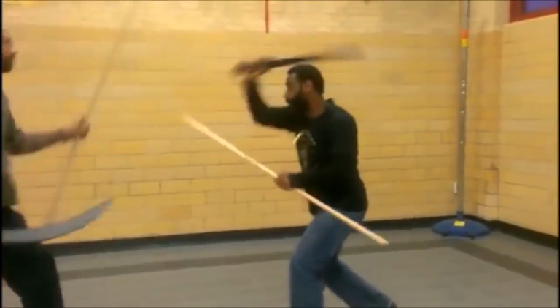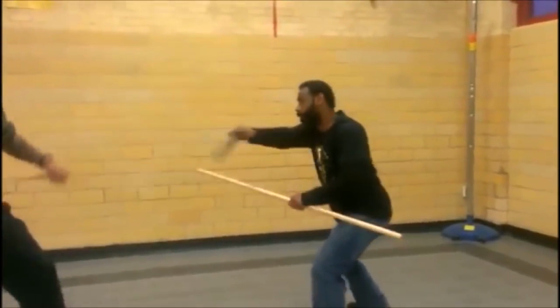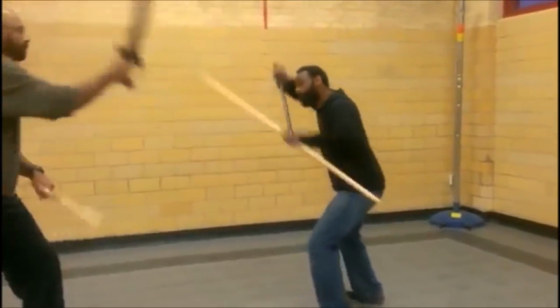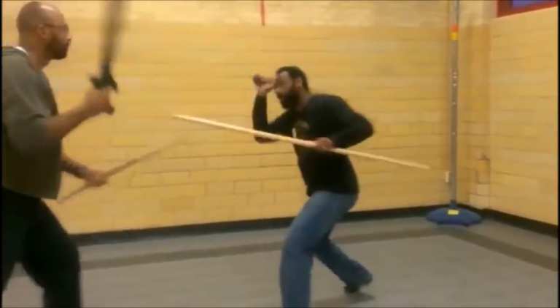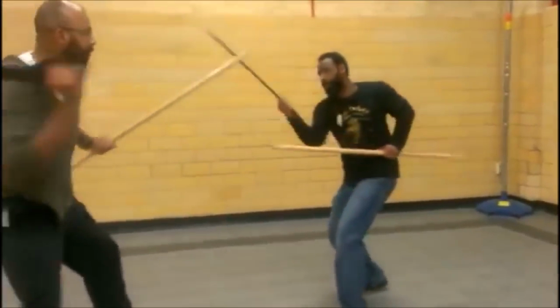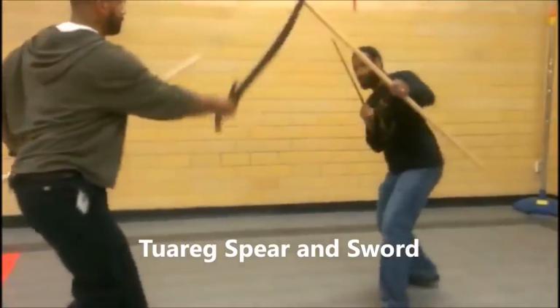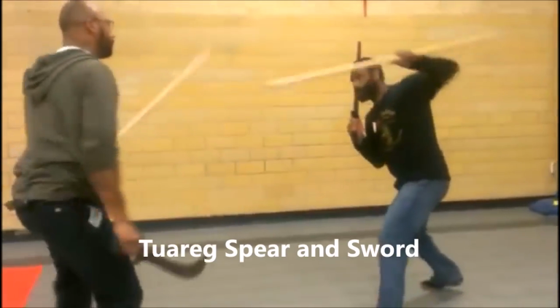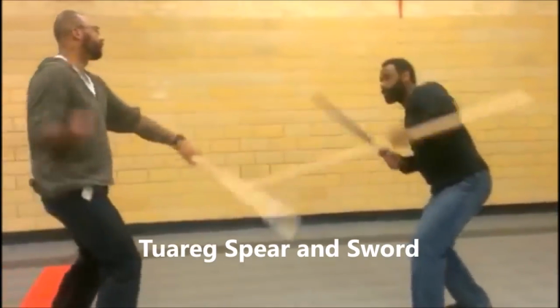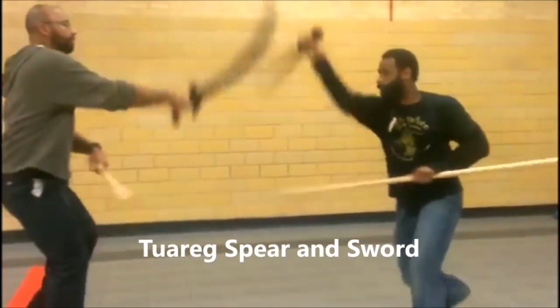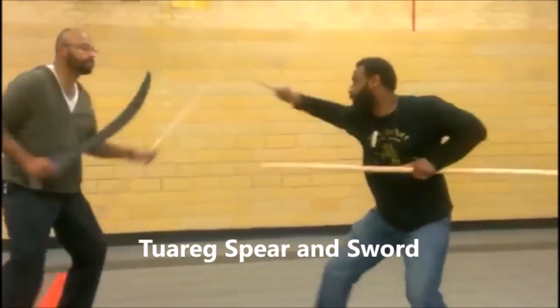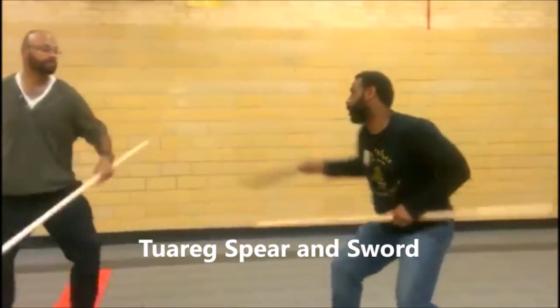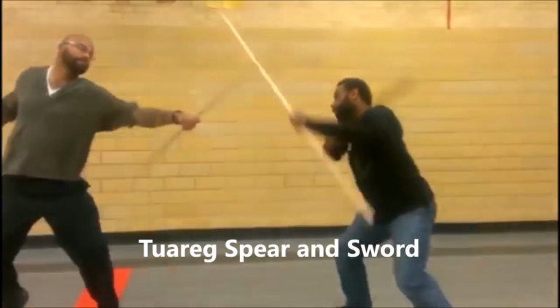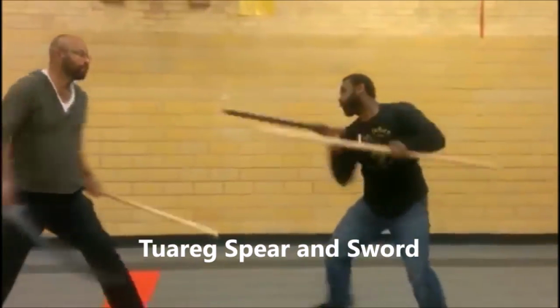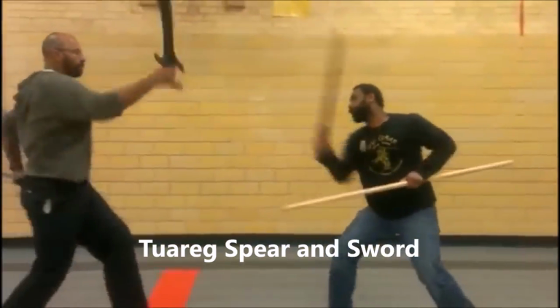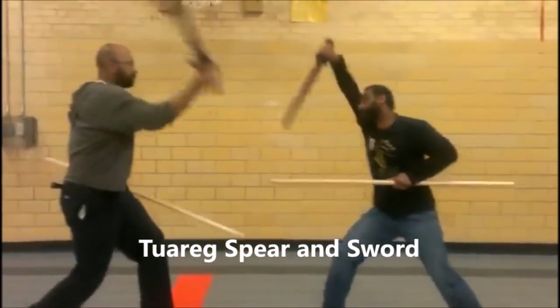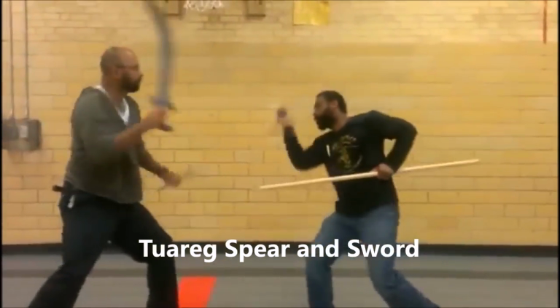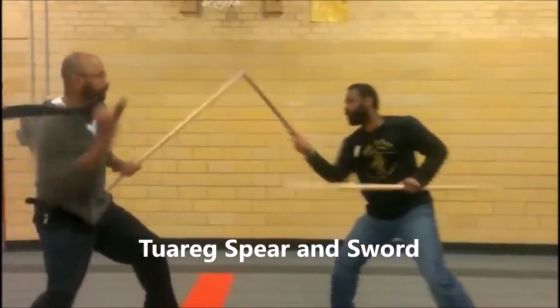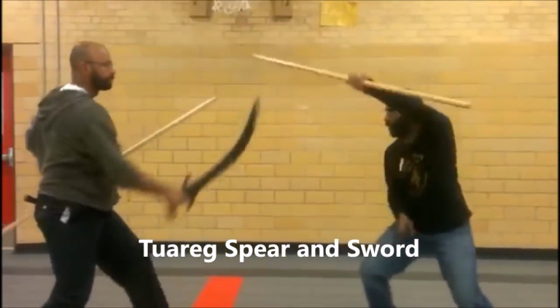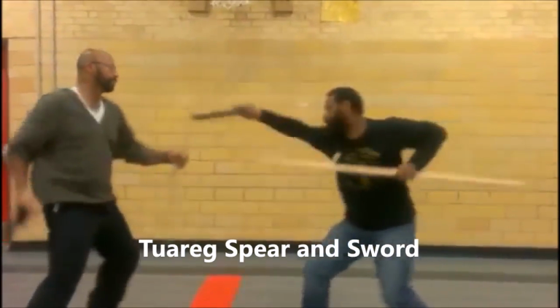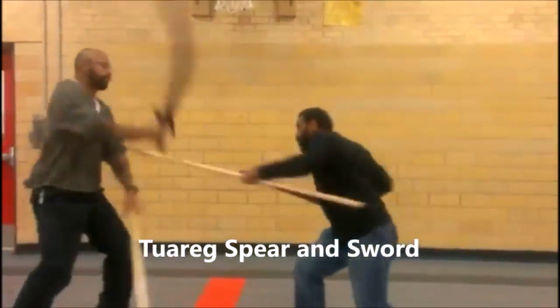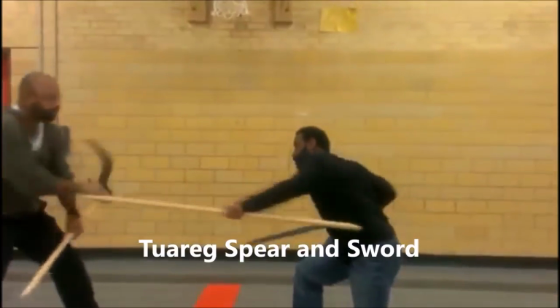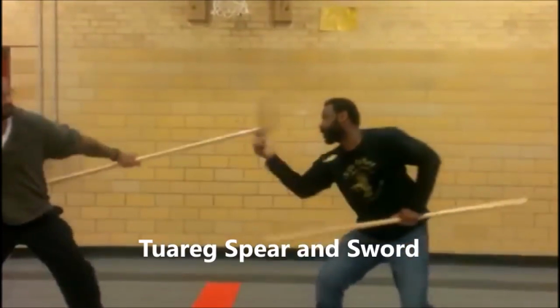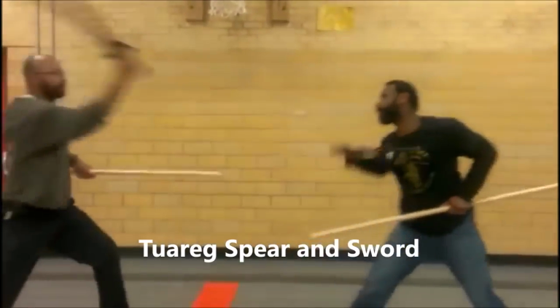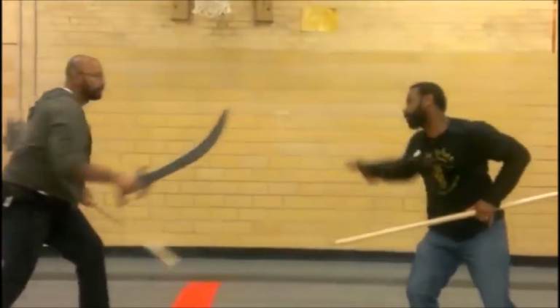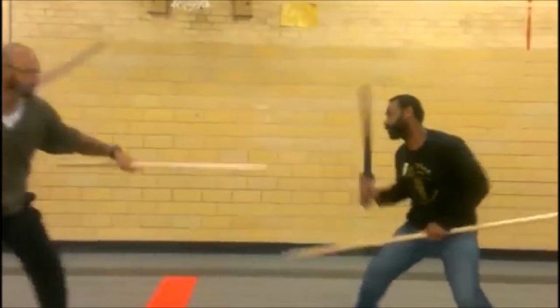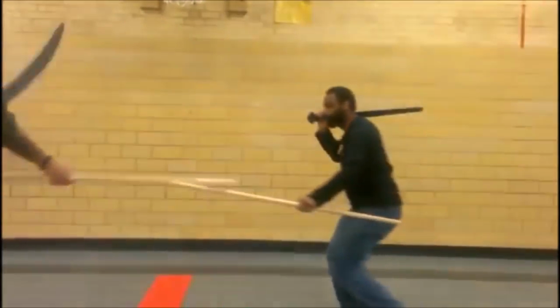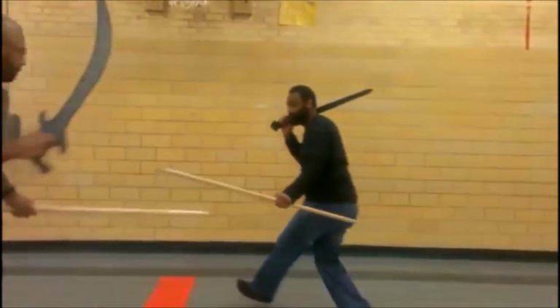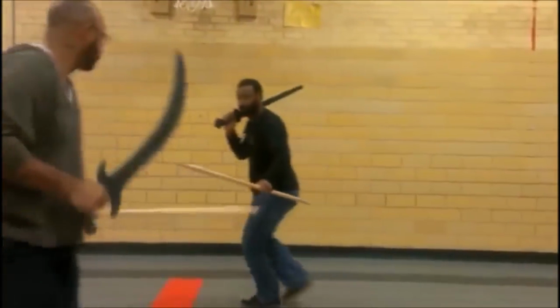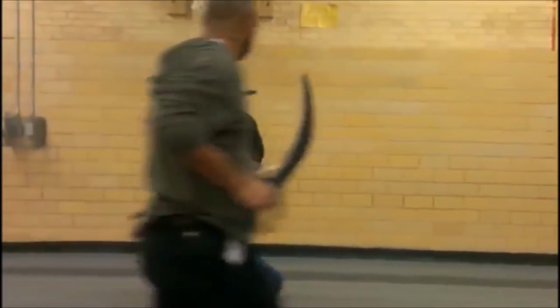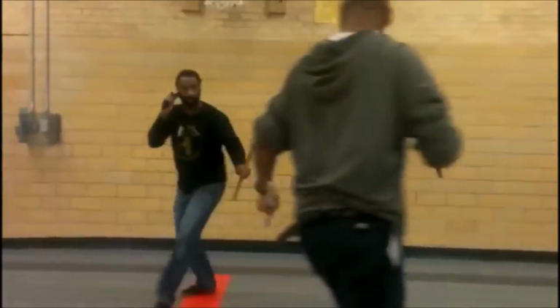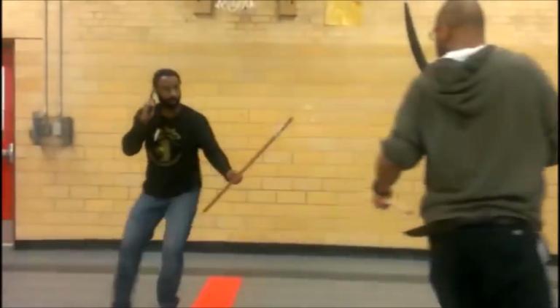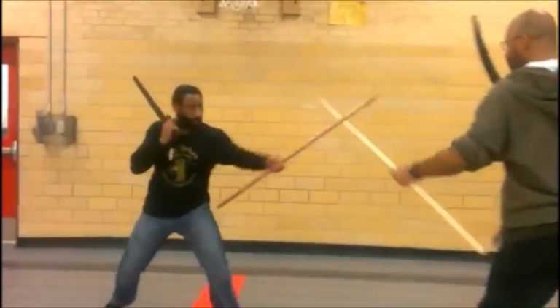Here is a very rare weapons combination — the Takoba sword and the Alar, which is a type of javelin or spear that the Tuareg used.